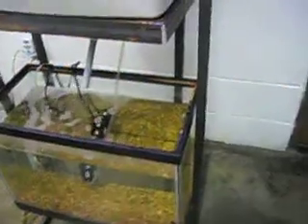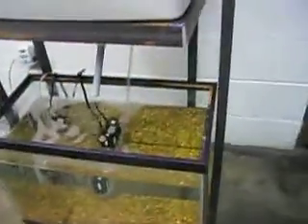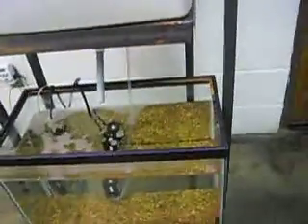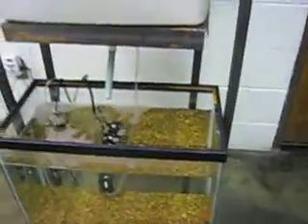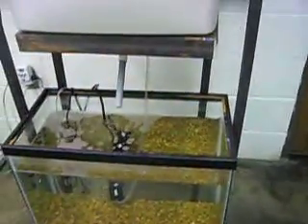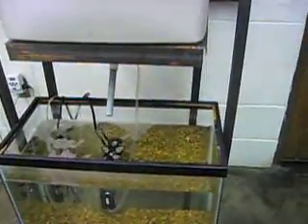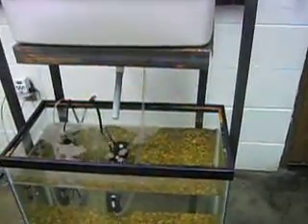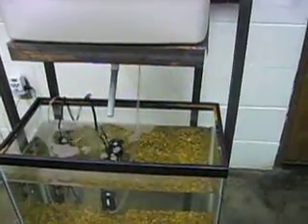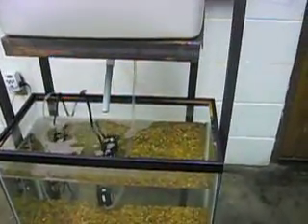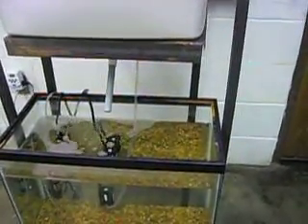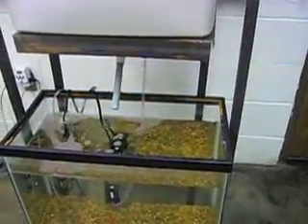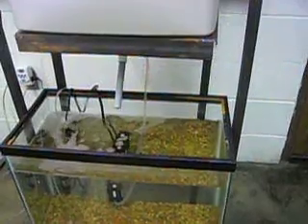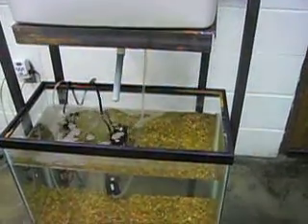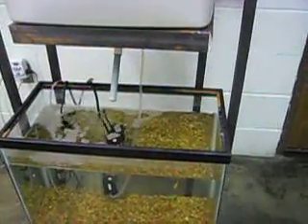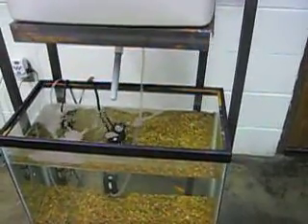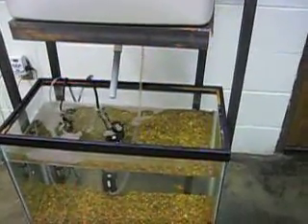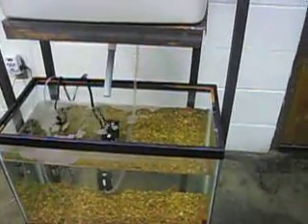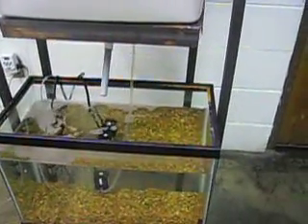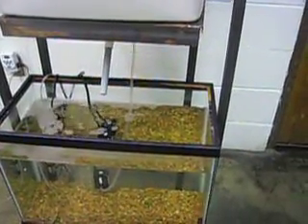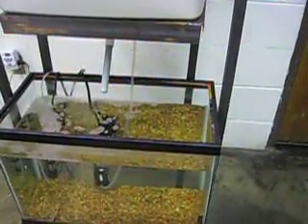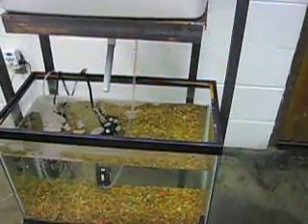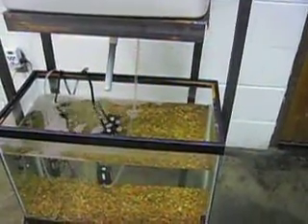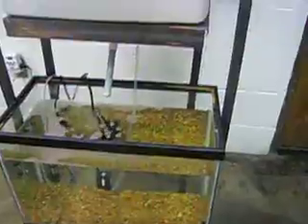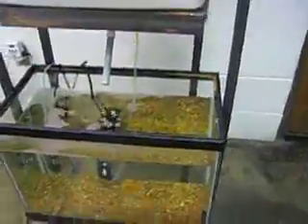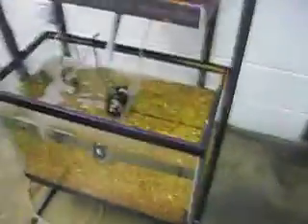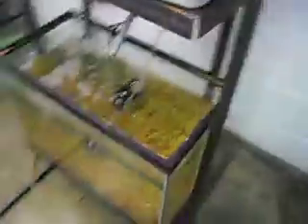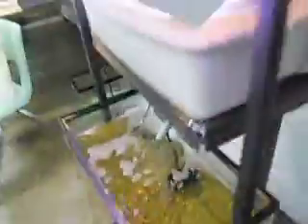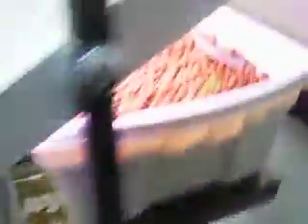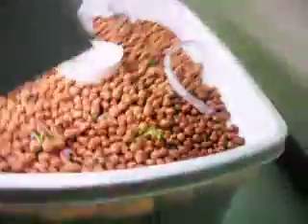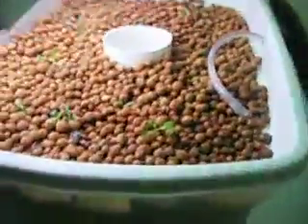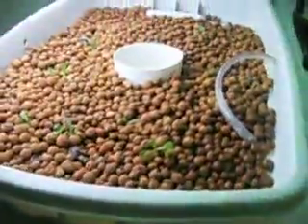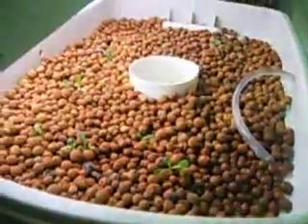We haven't done a lot of water testing to really tell where our nitrogen cycle is, but we think with the amount of fish that we have and the amount of time they've been in there, we're probably pretty stable. I wanted to go ahead and get the growing bed populated with bacteria.